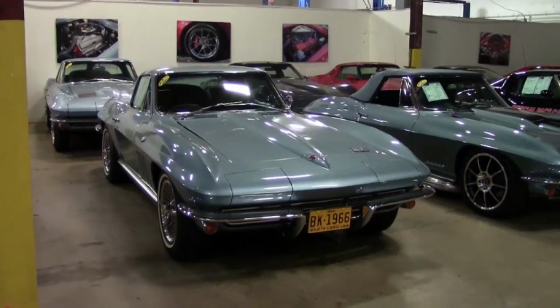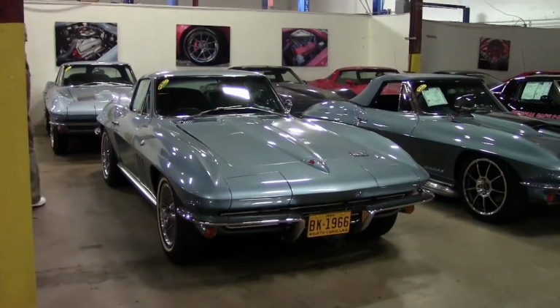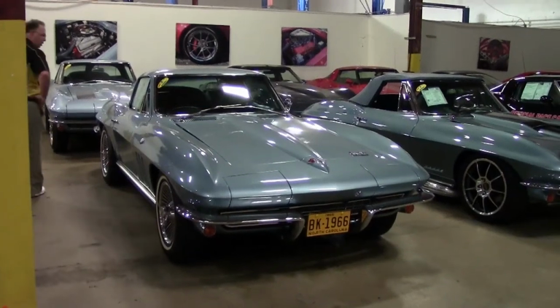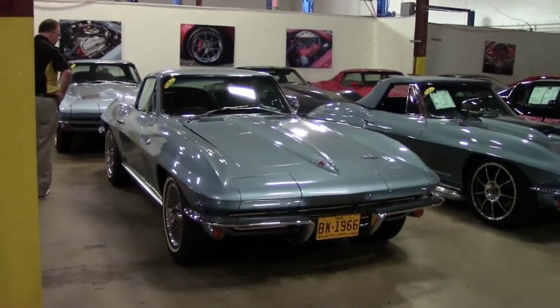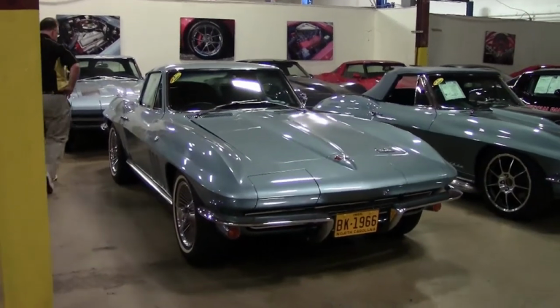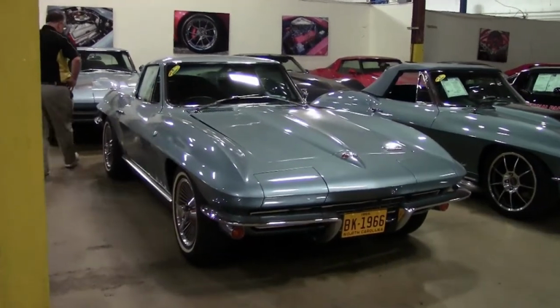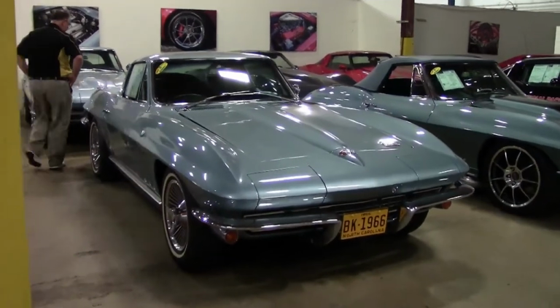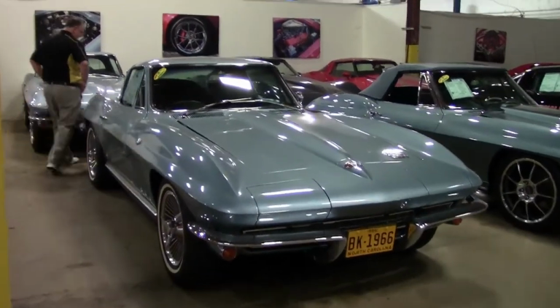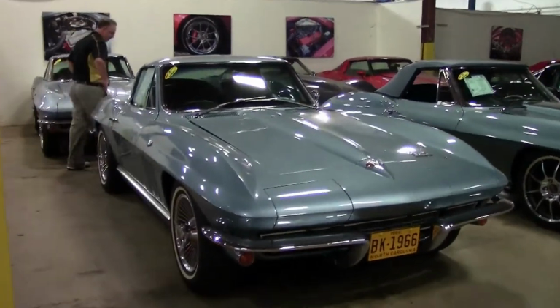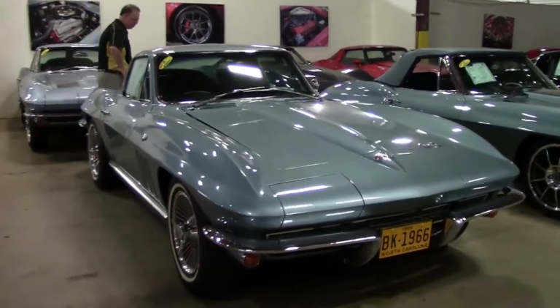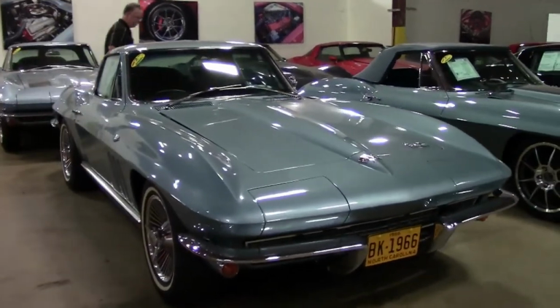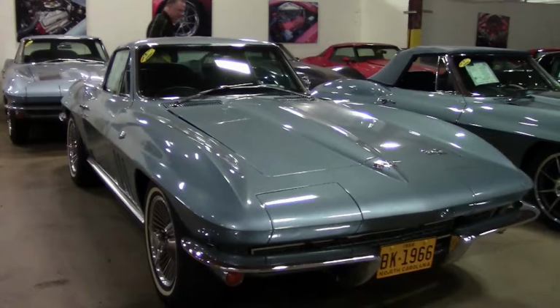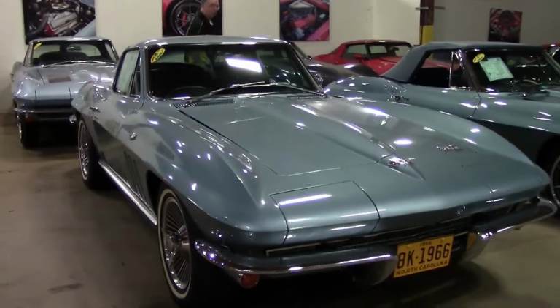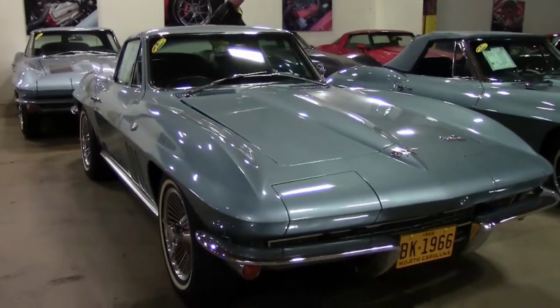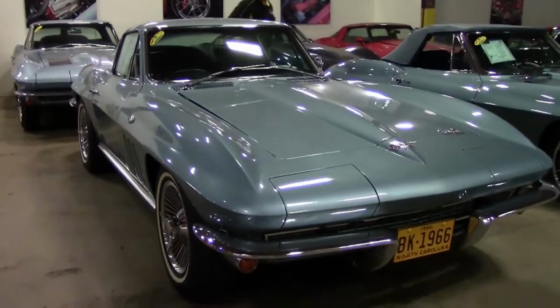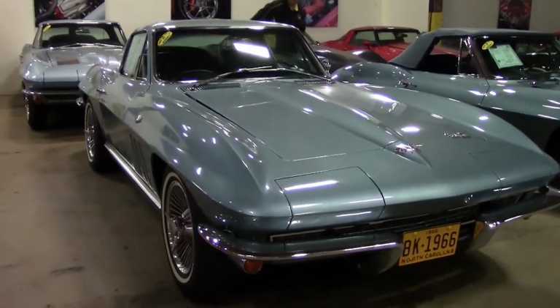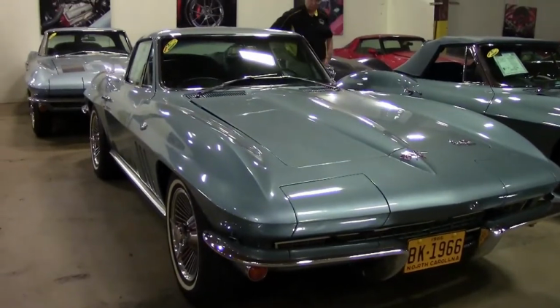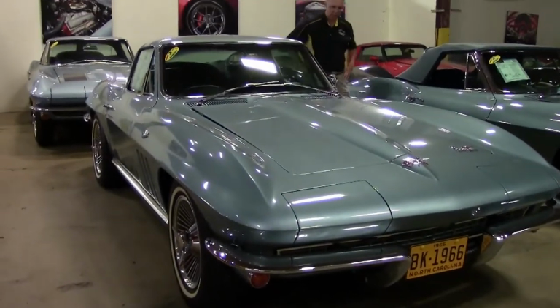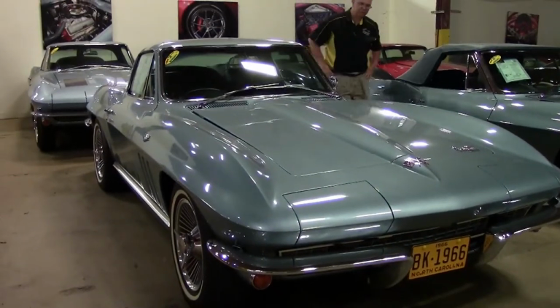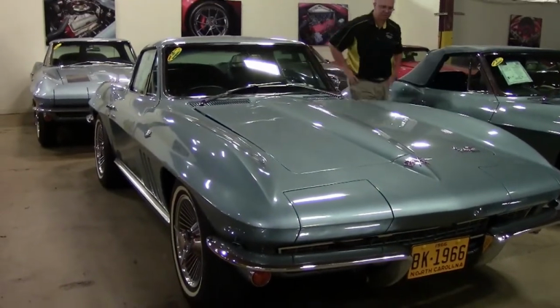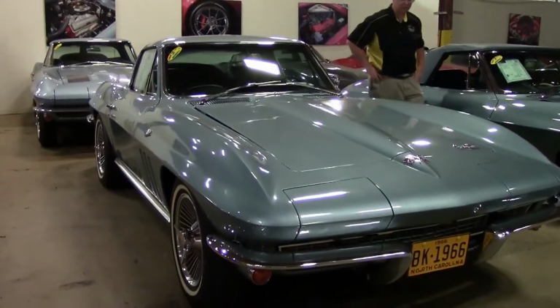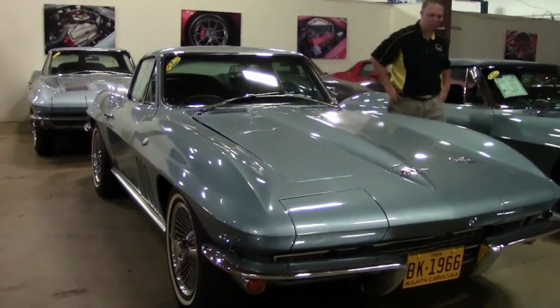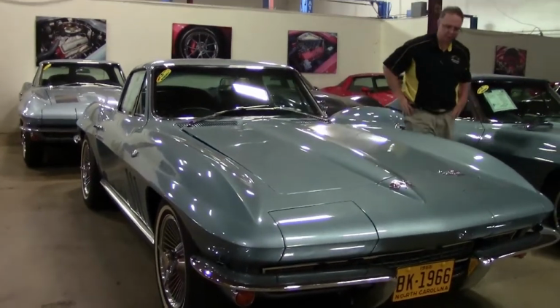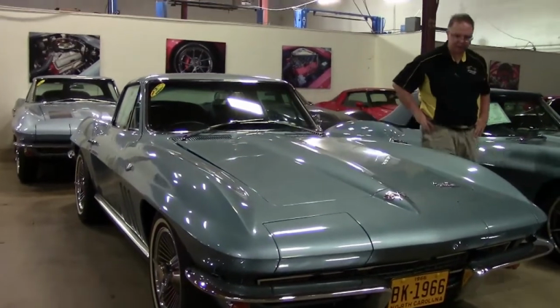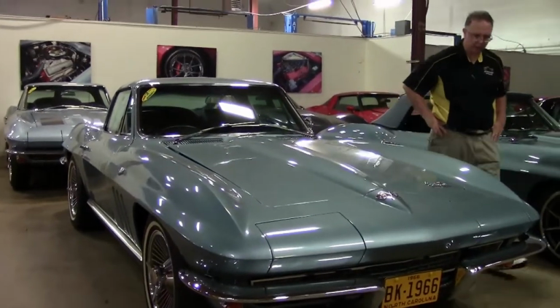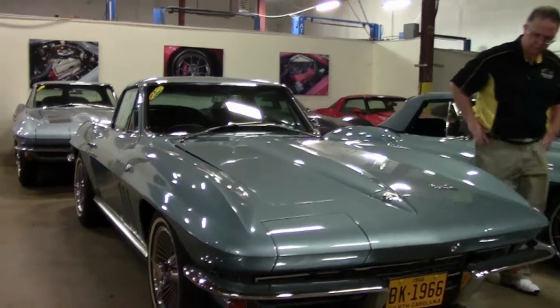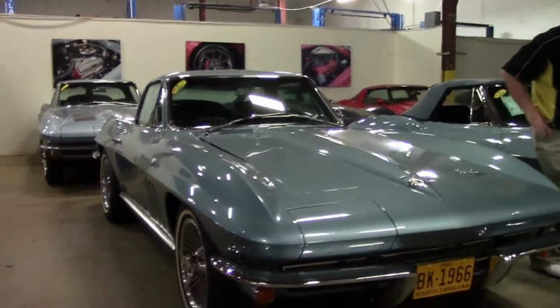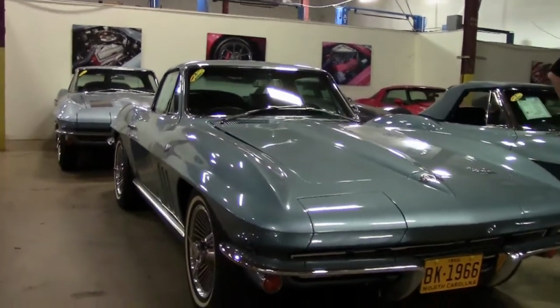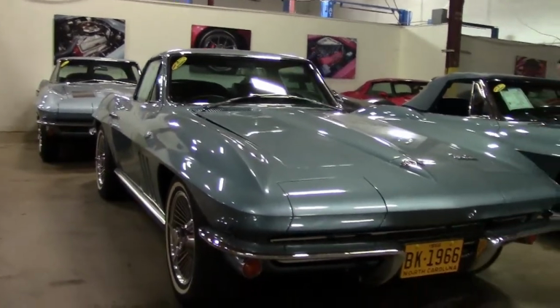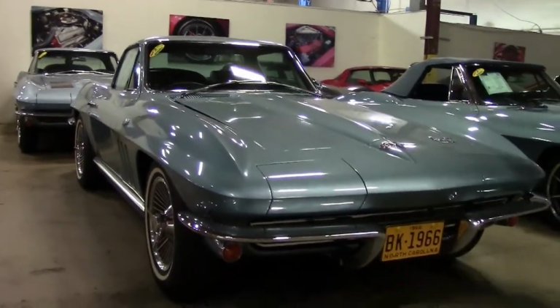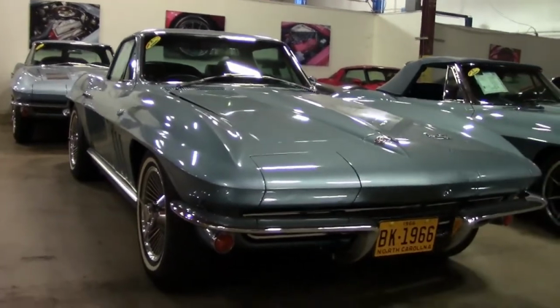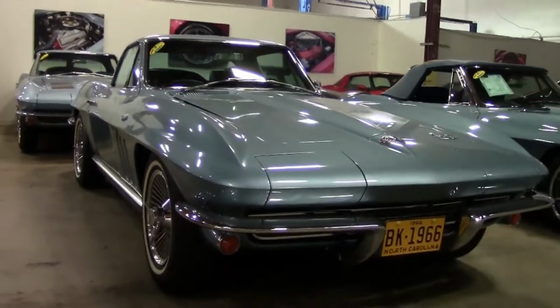One of my favorite cars — a 1966 Coupe, Trophy Blue. An absolutely stunning color with the bolt-on knockoffs. This car is in beautiful shape.